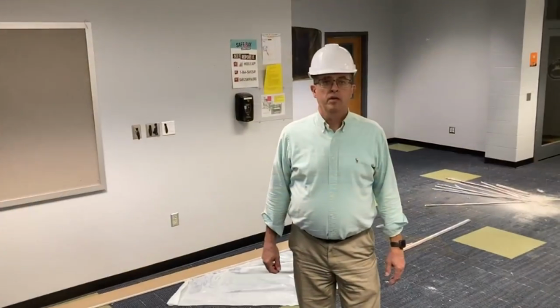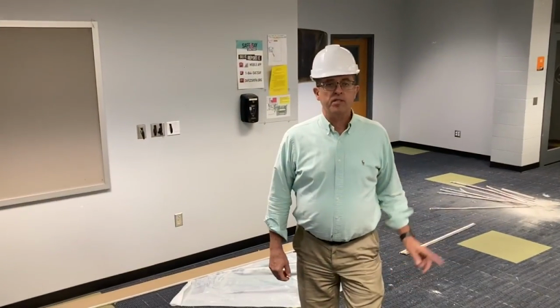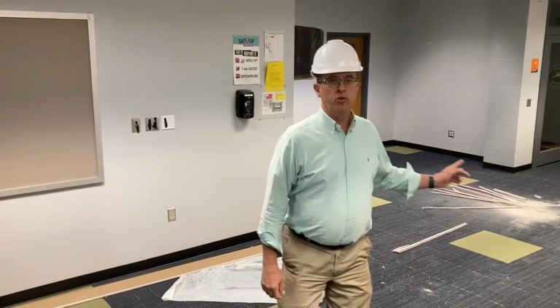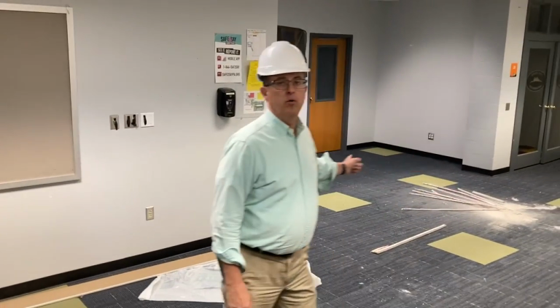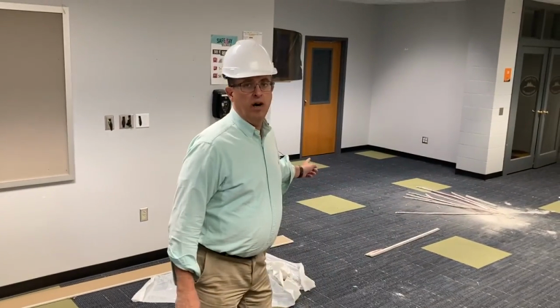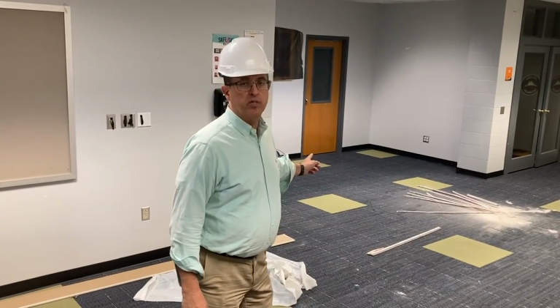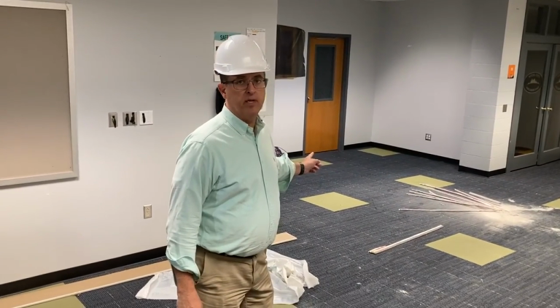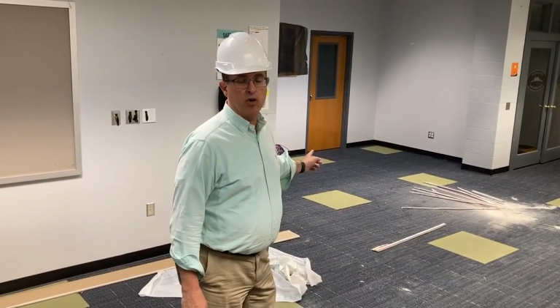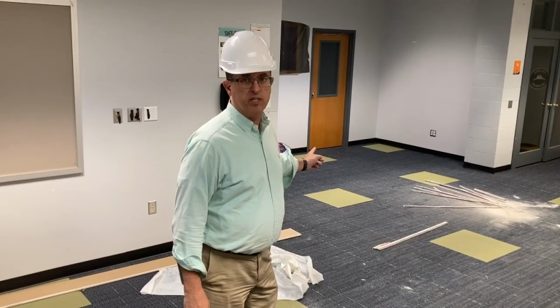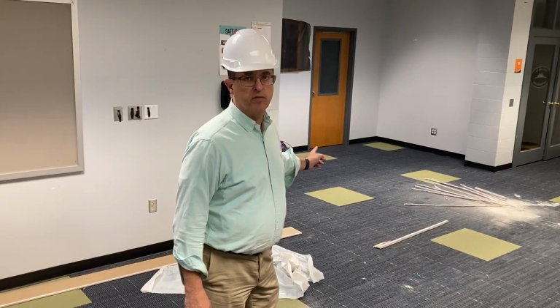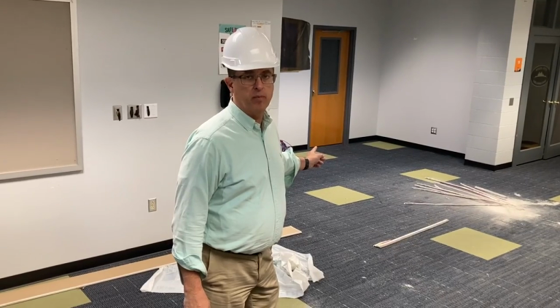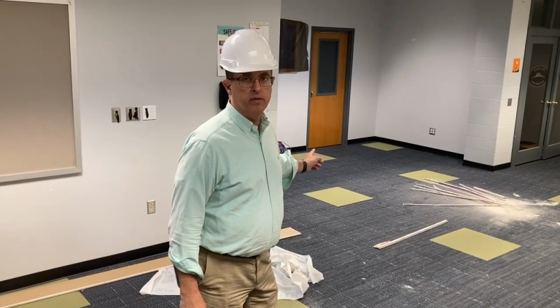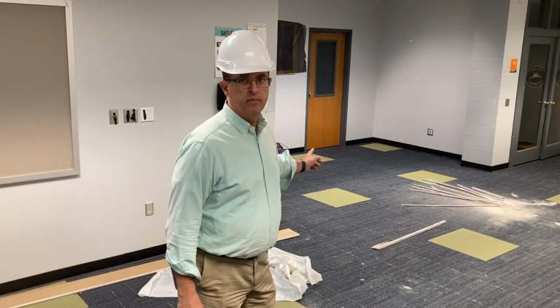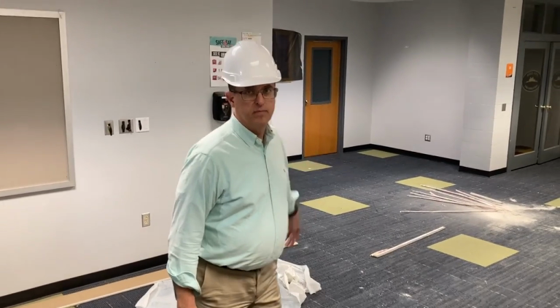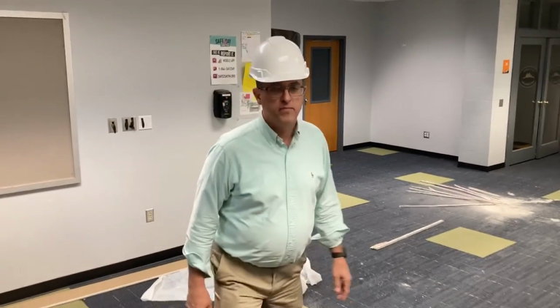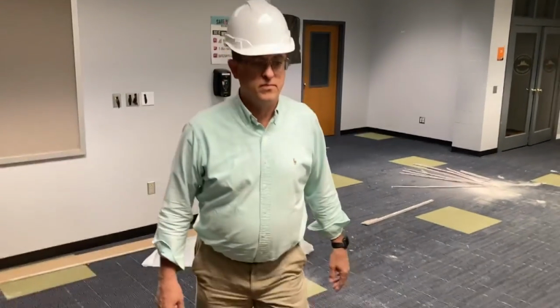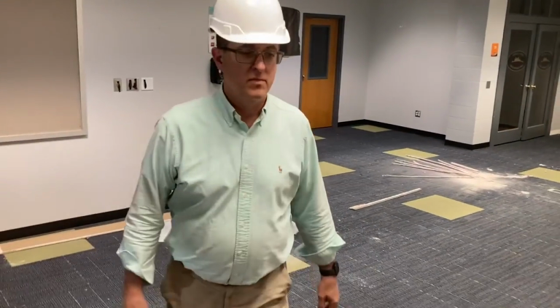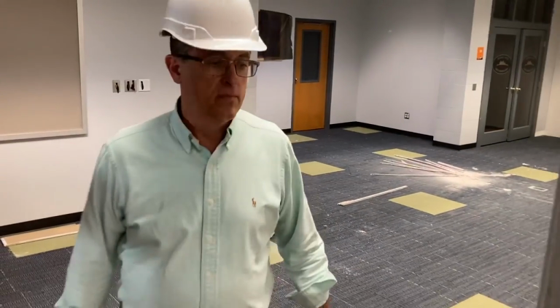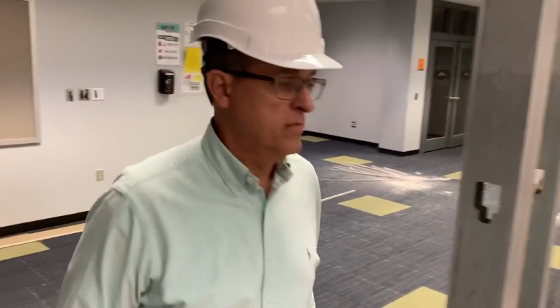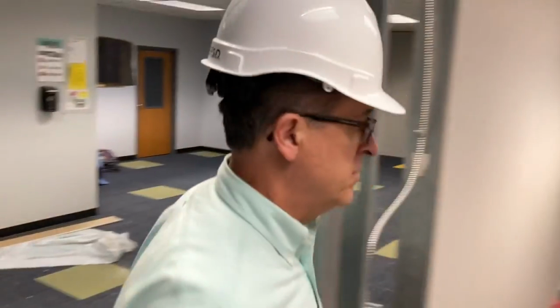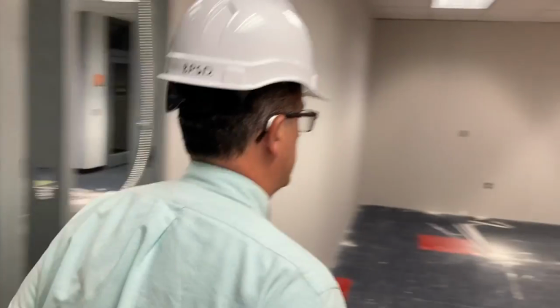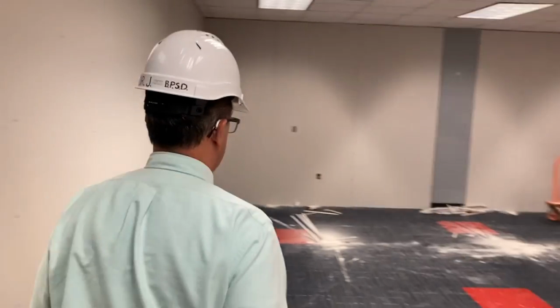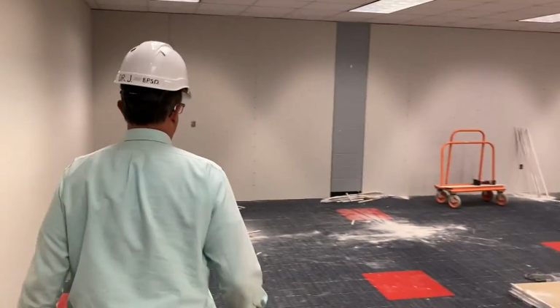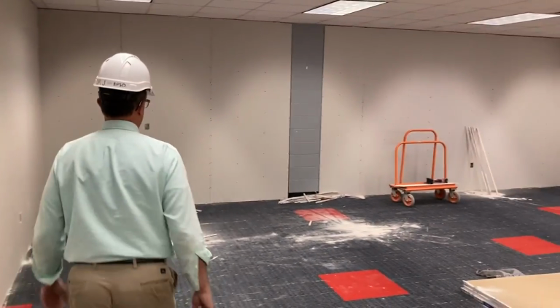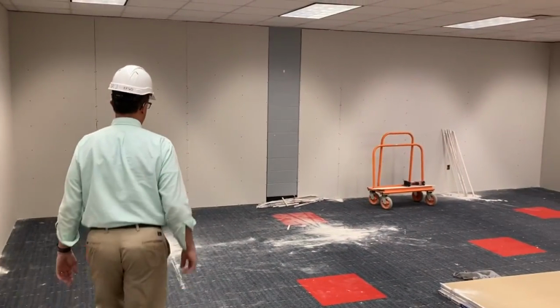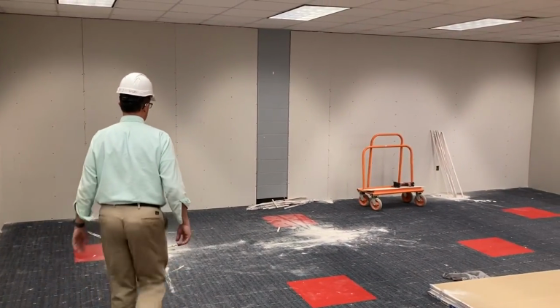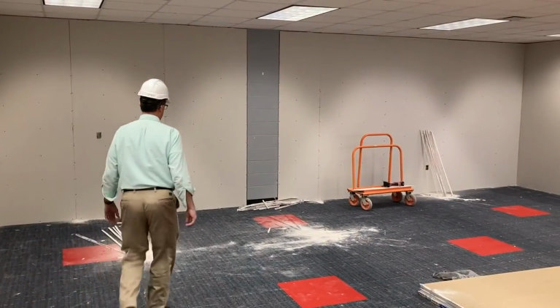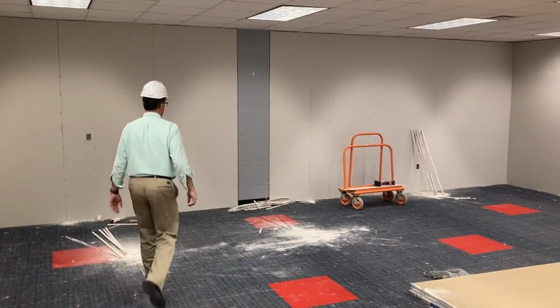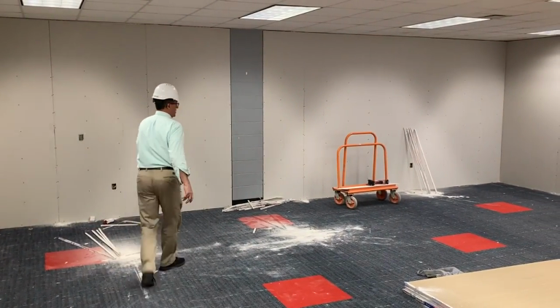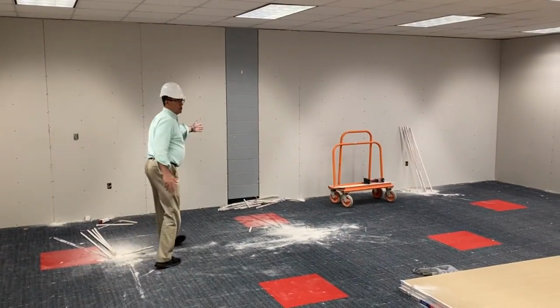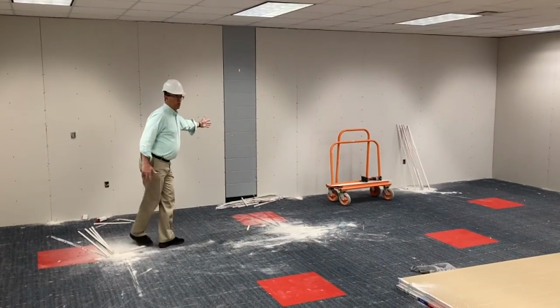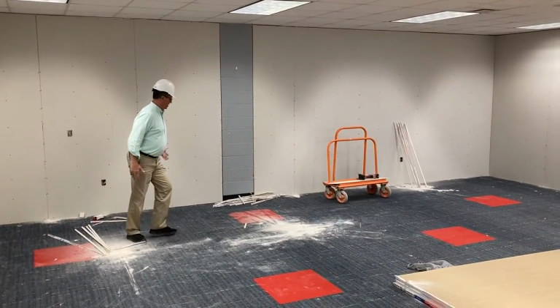This is the new home of the reception desk and circulation desk for the library. This is where the old one was.